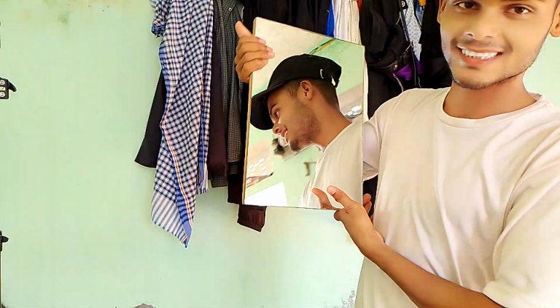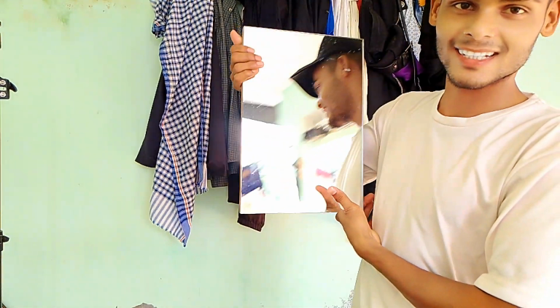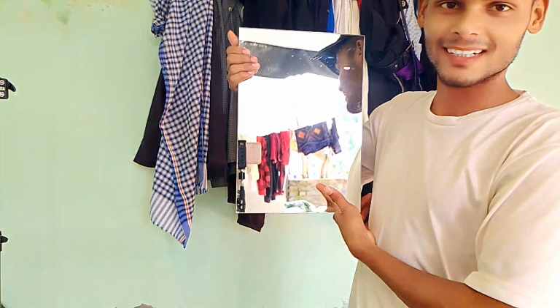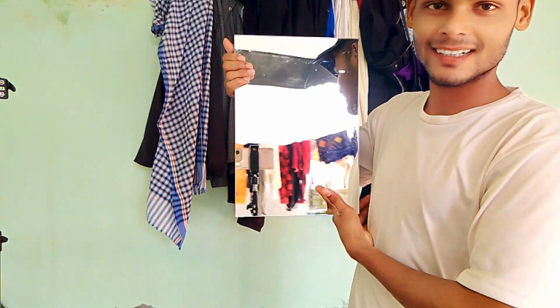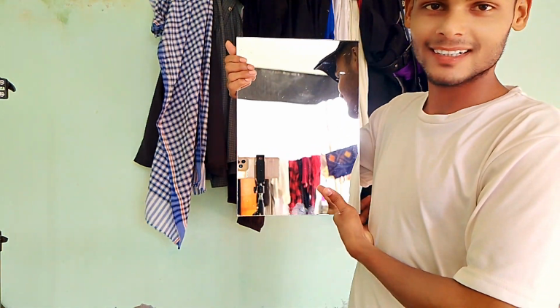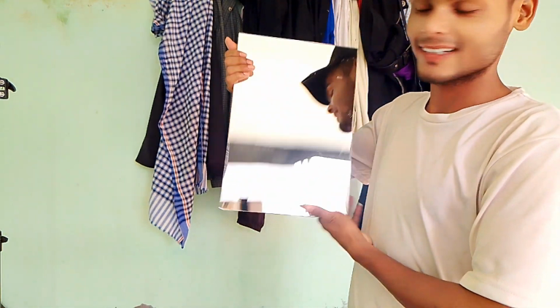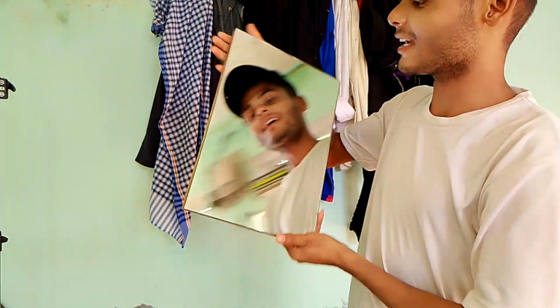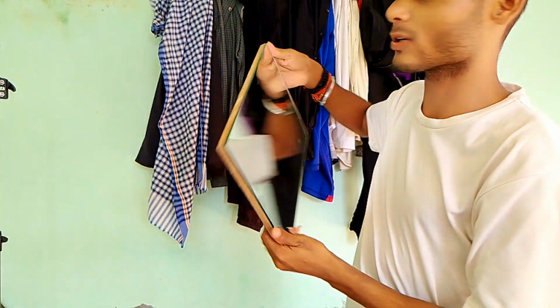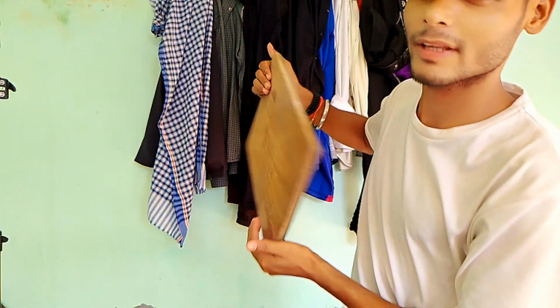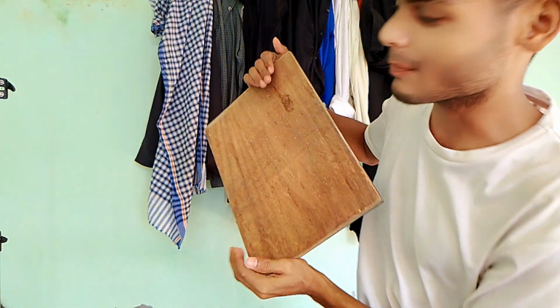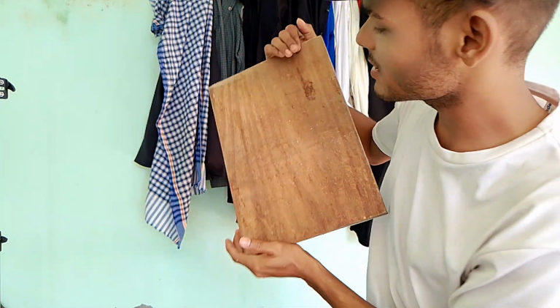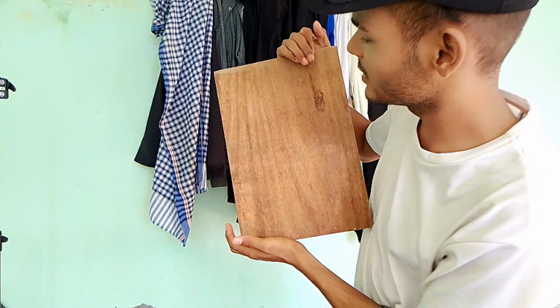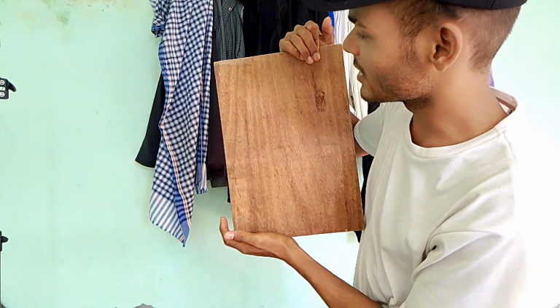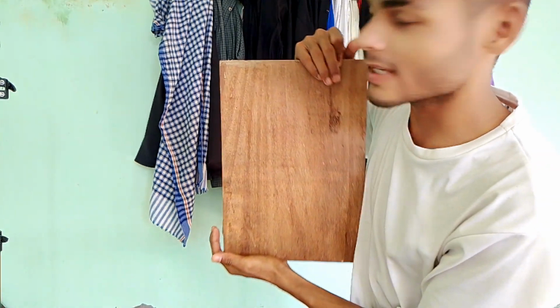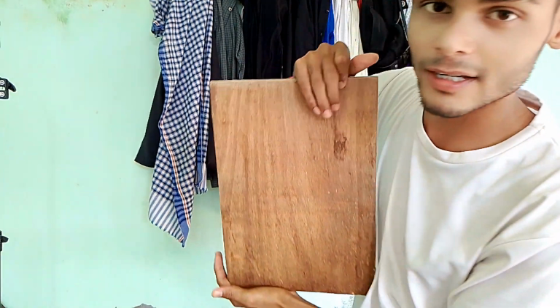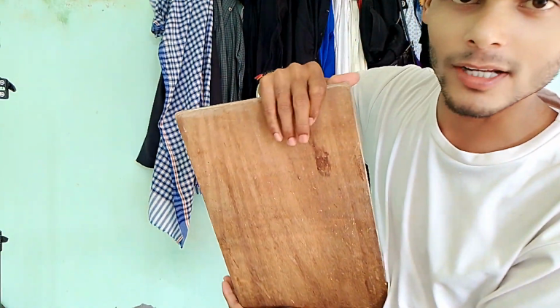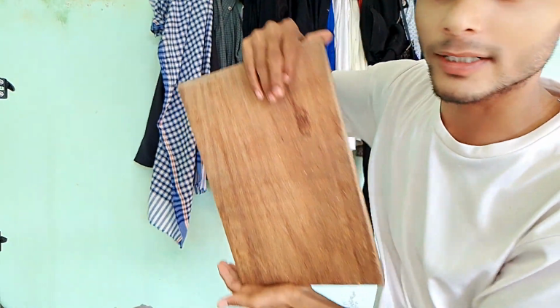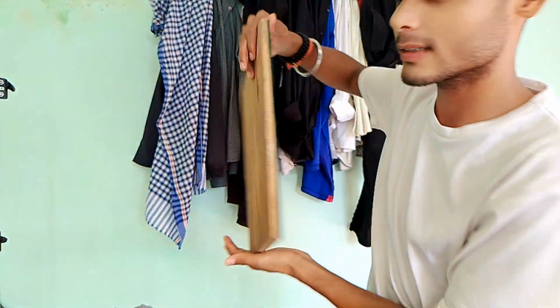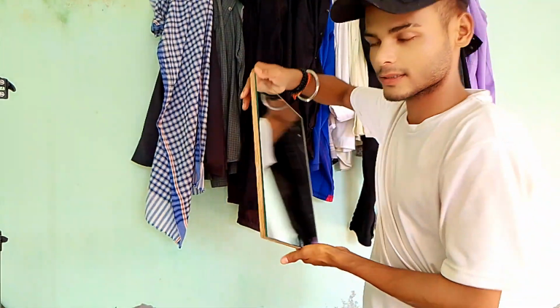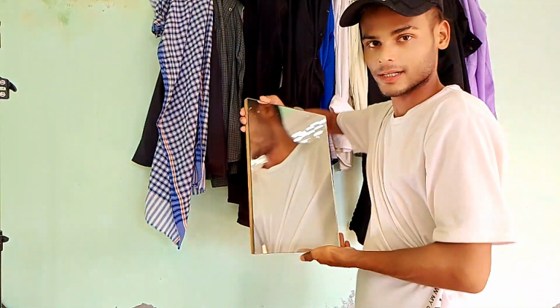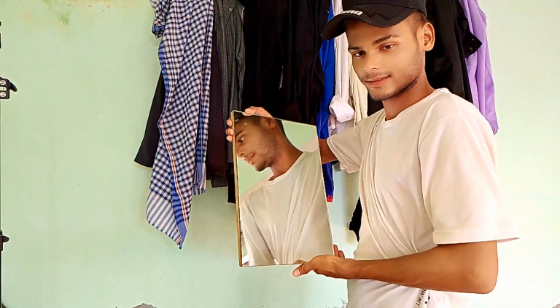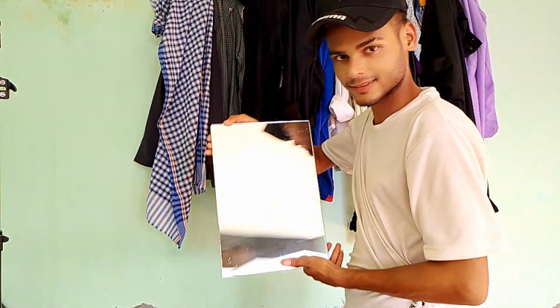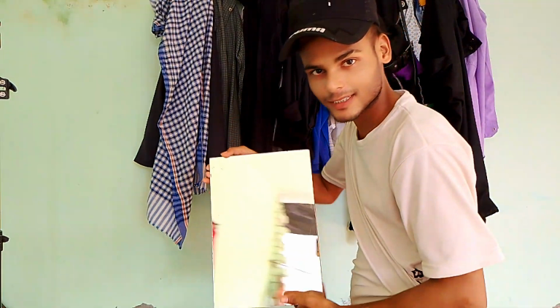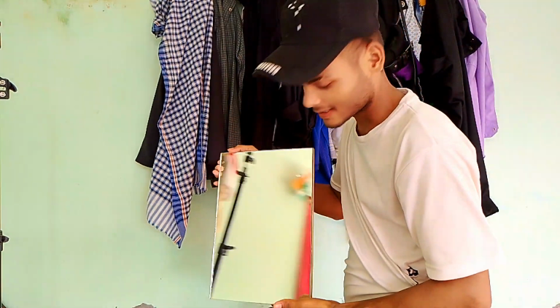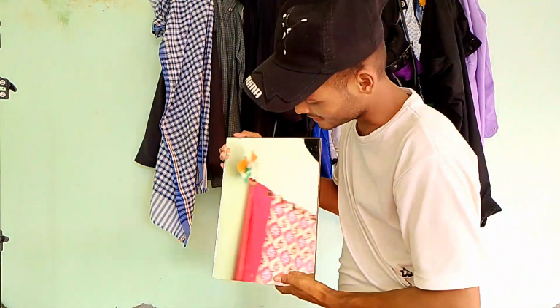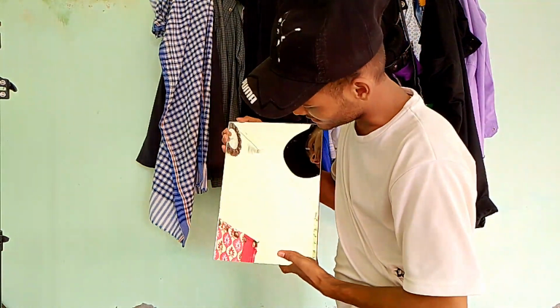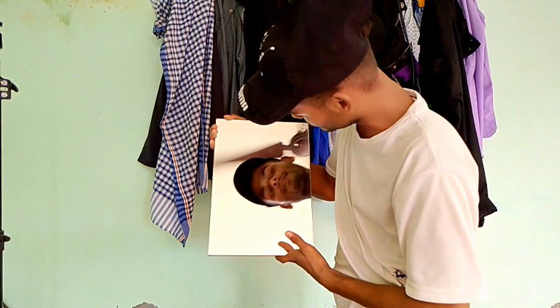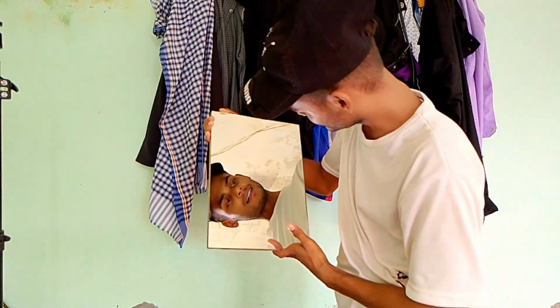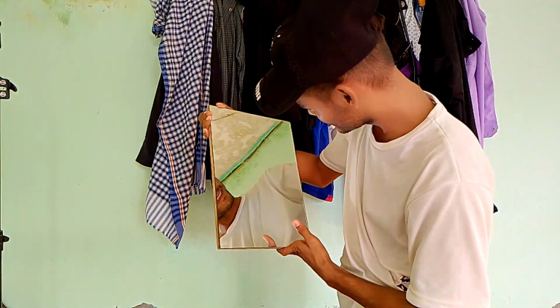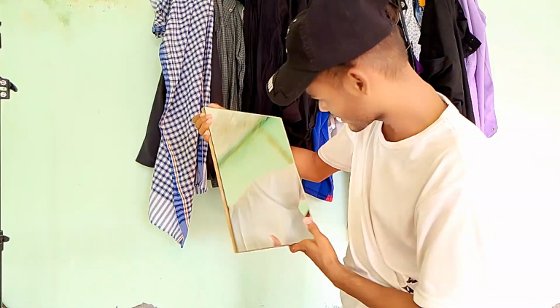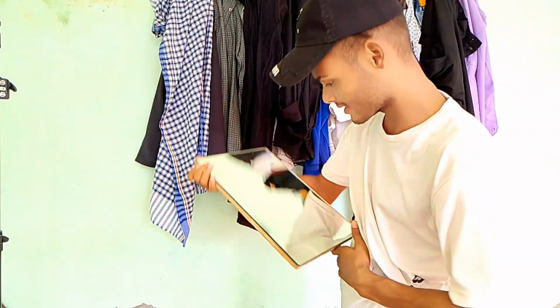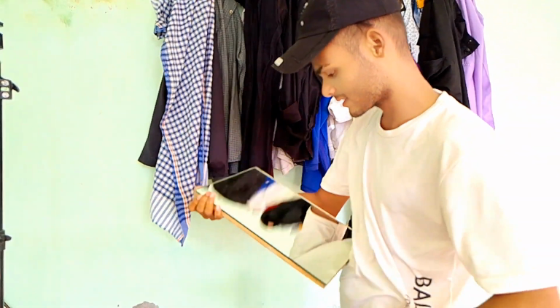Thank you guys. This small mirror is in my house, we will shoot here.